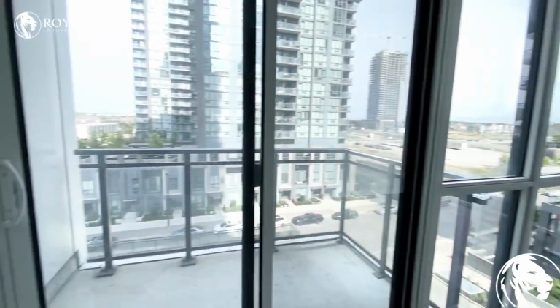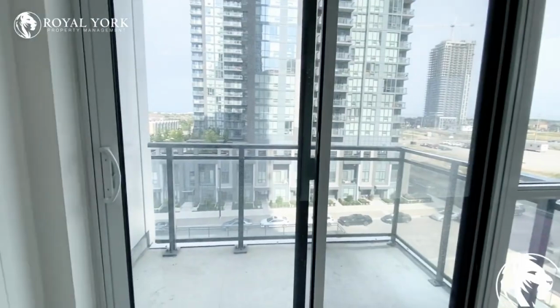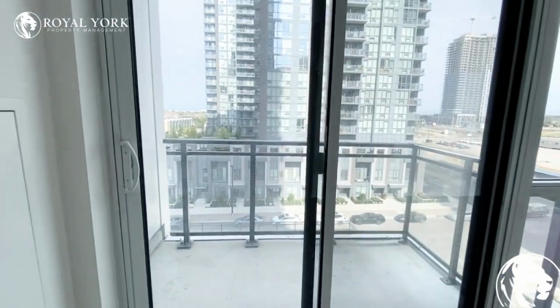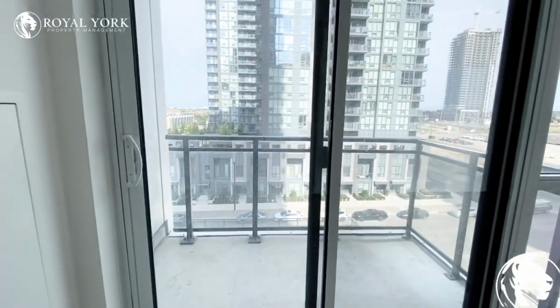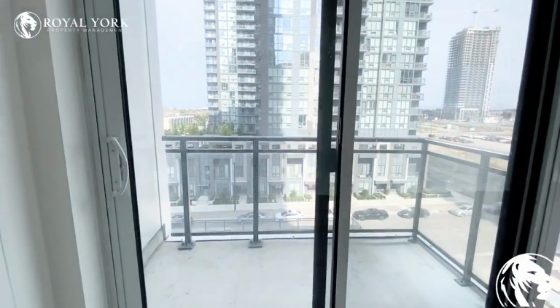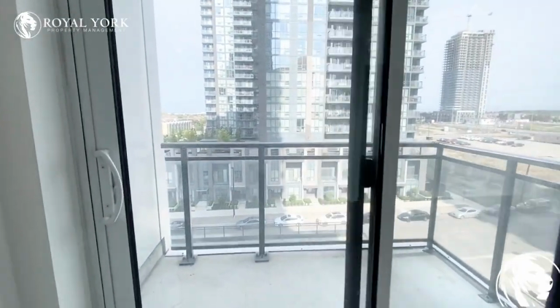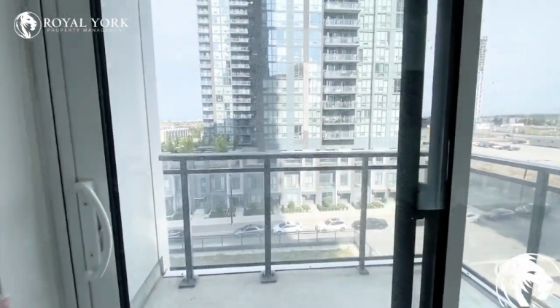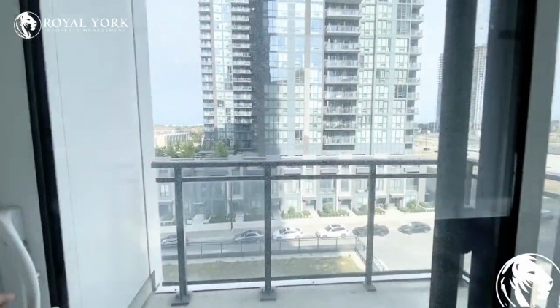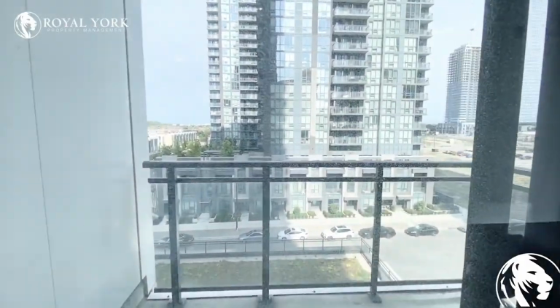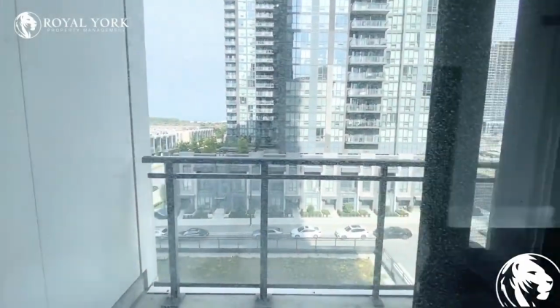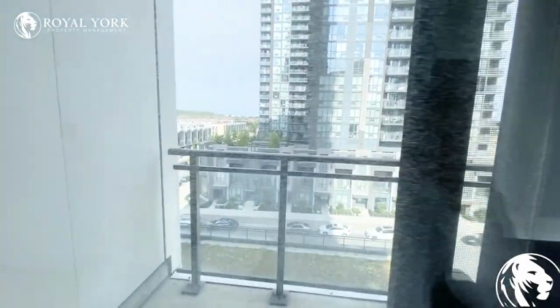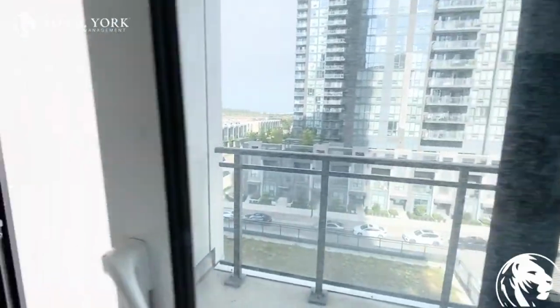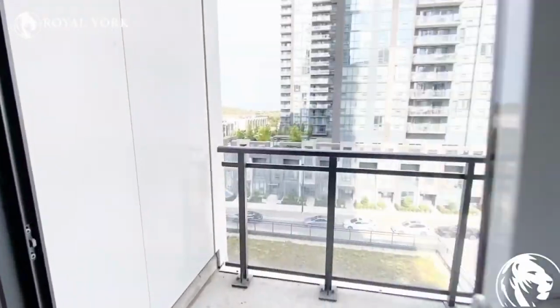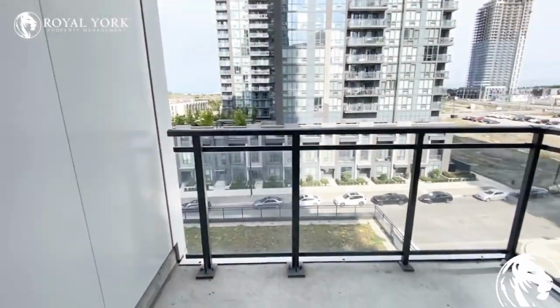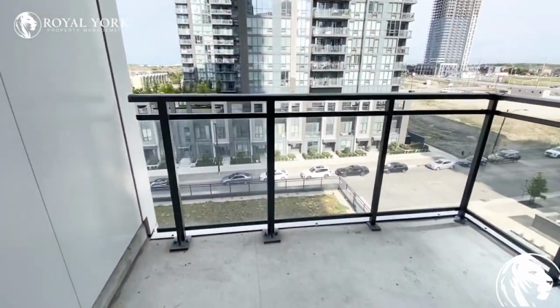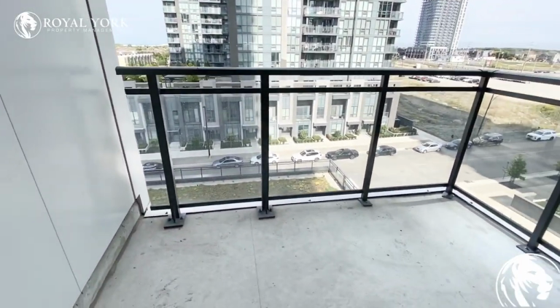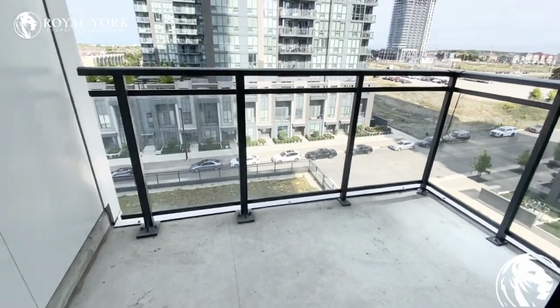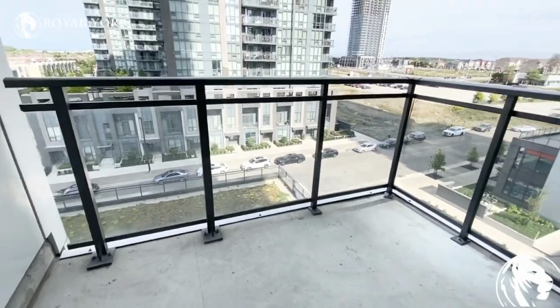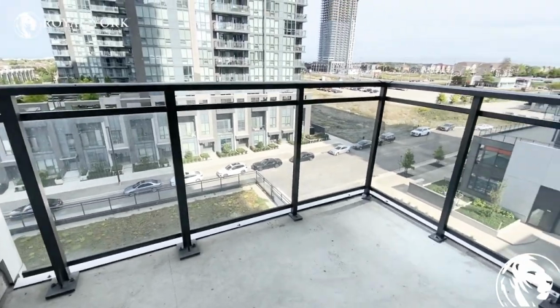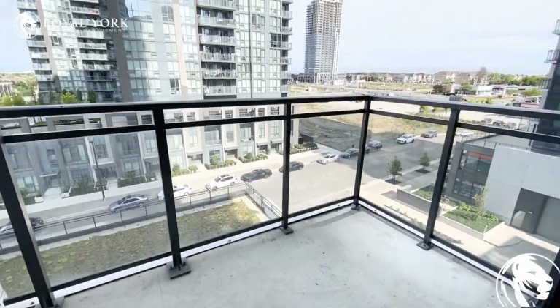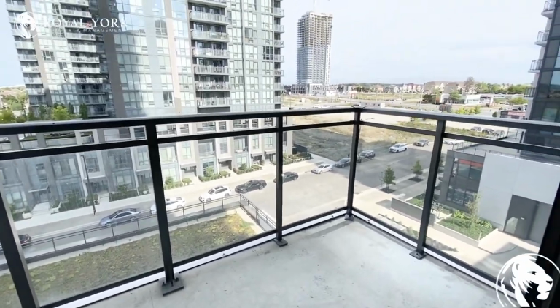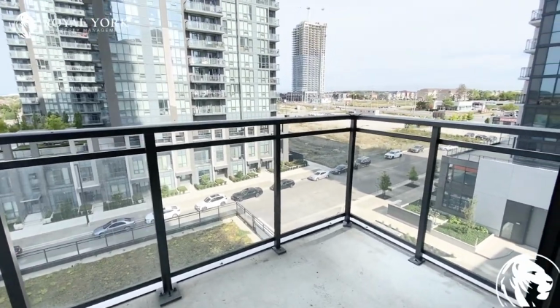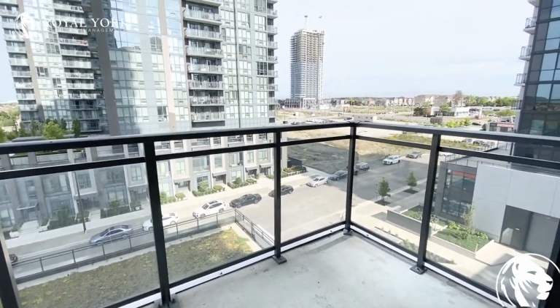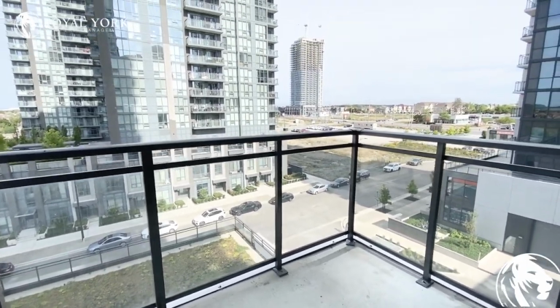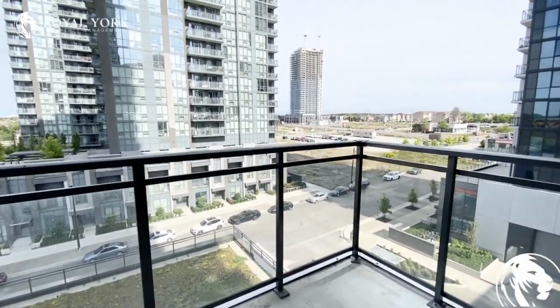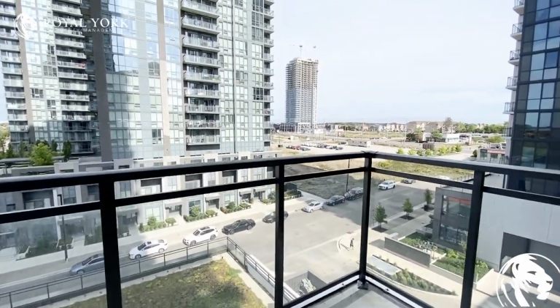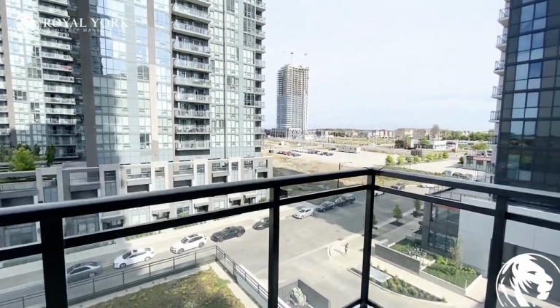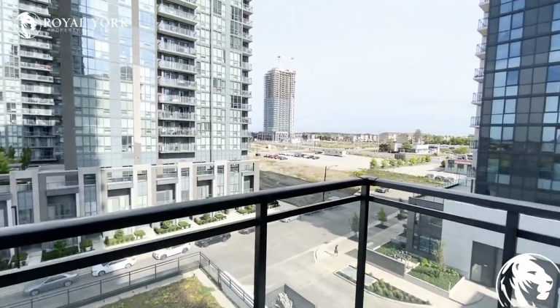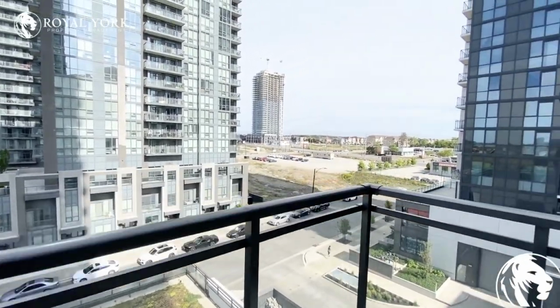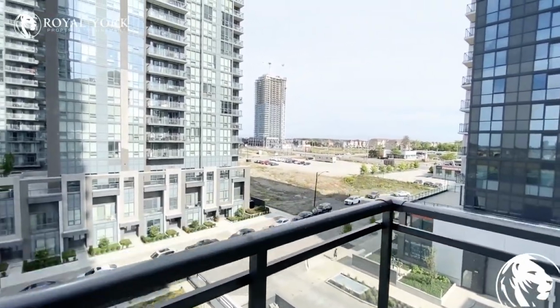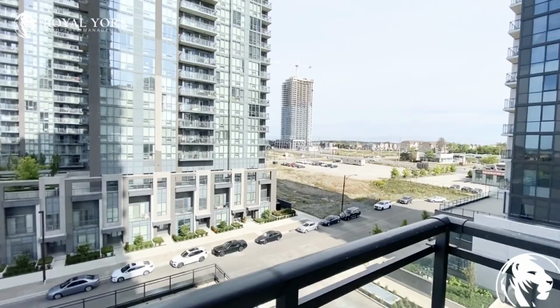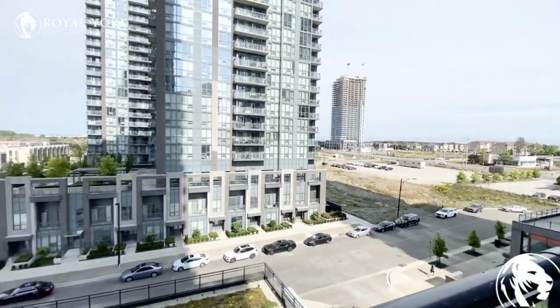You do have a private balcony coming off the living room. You could definitely fit a chair or two or three out here to relax. You have a nice peaceful view.